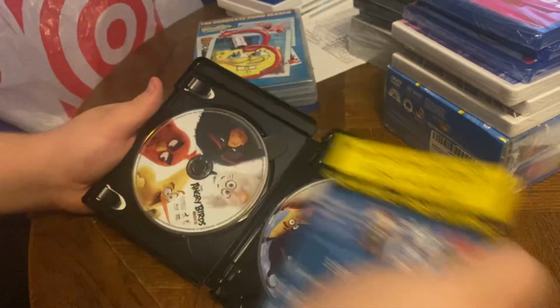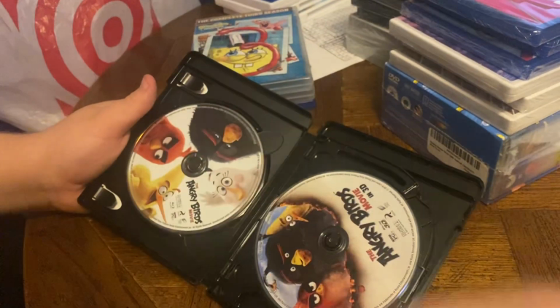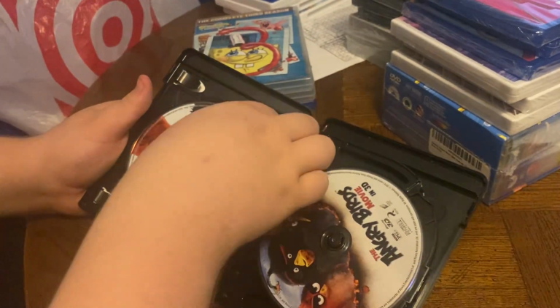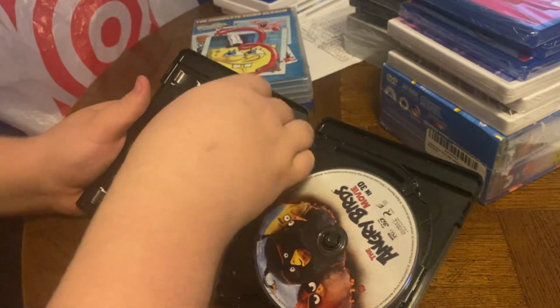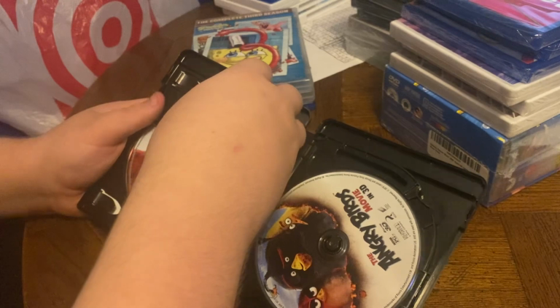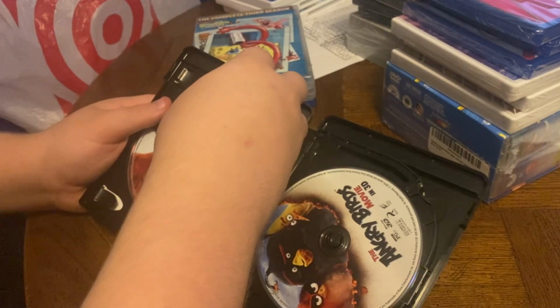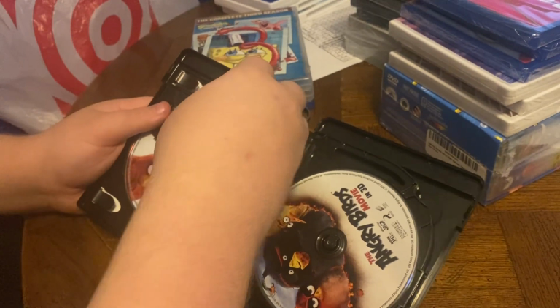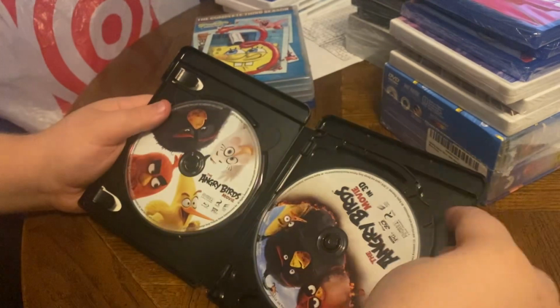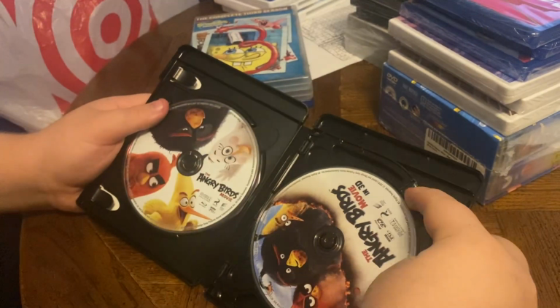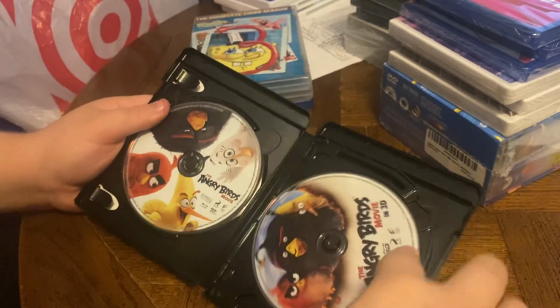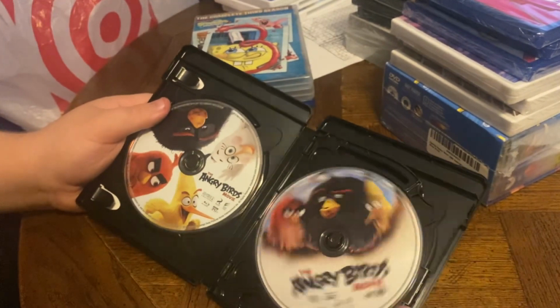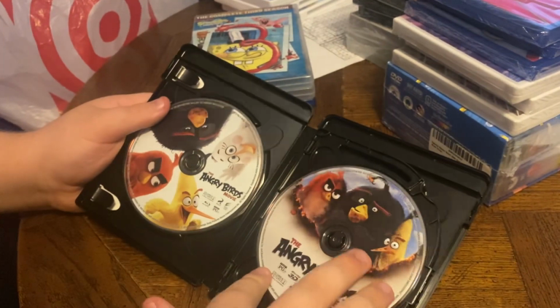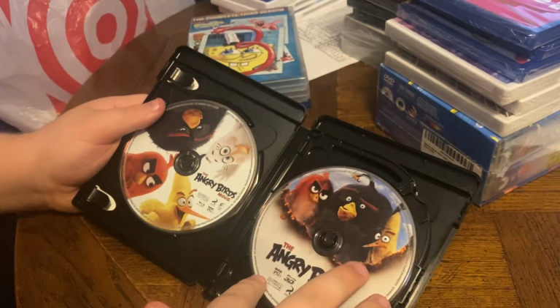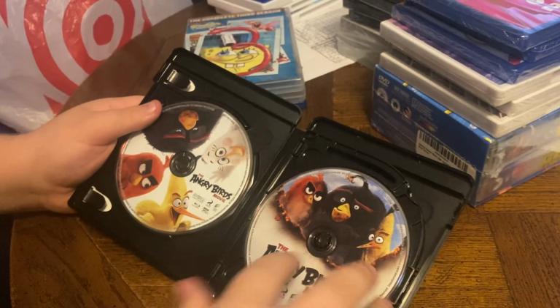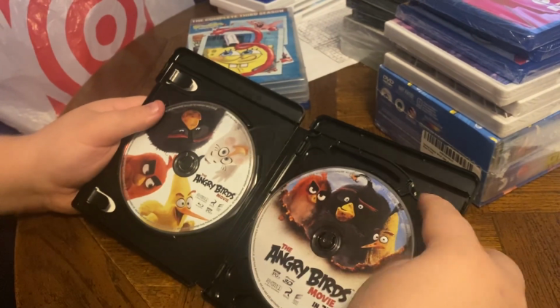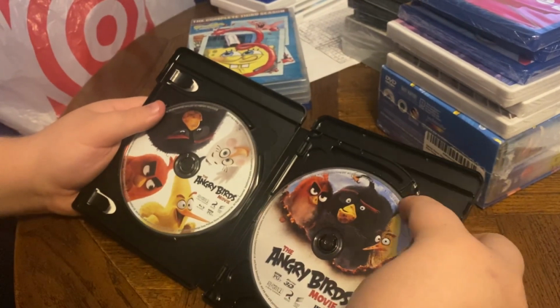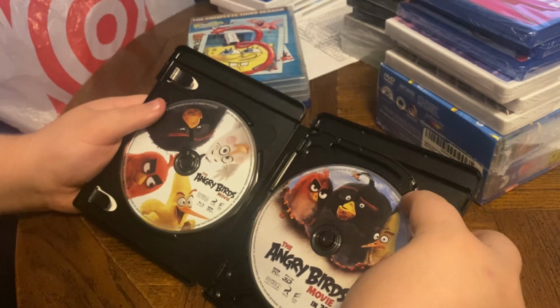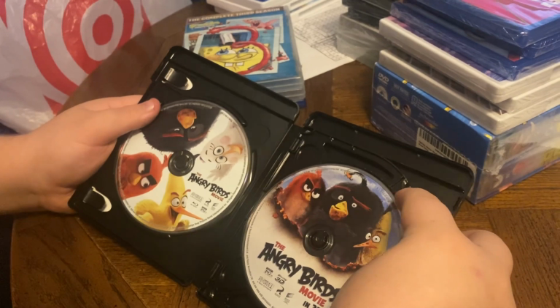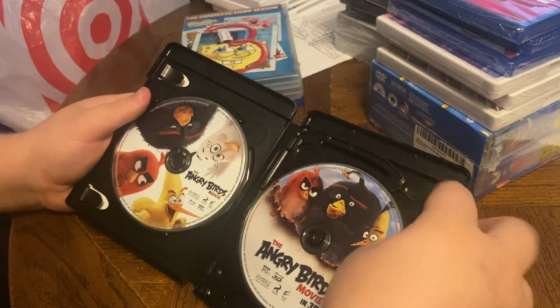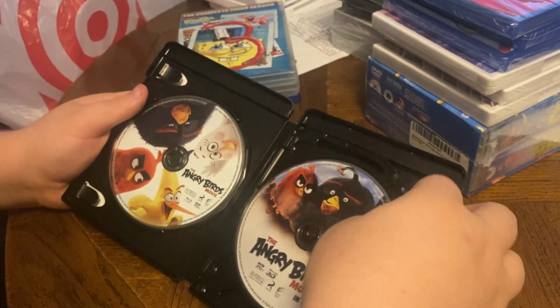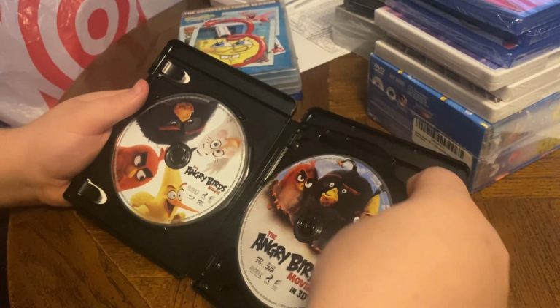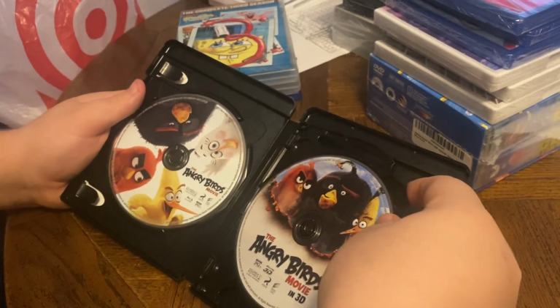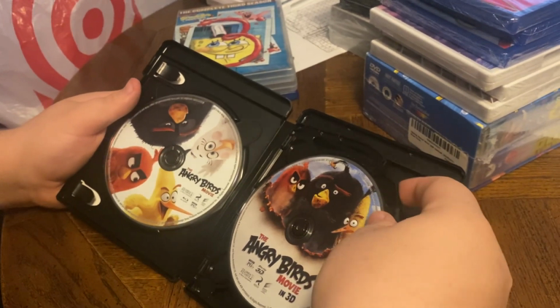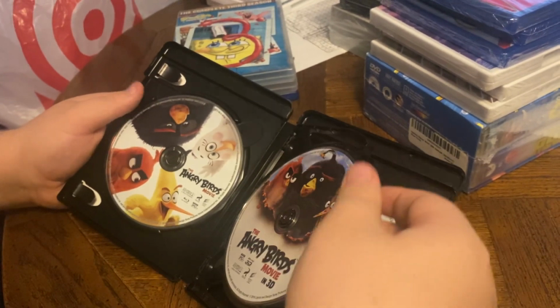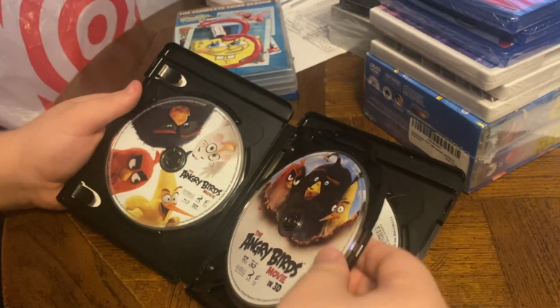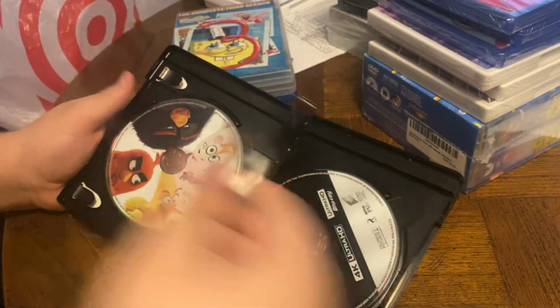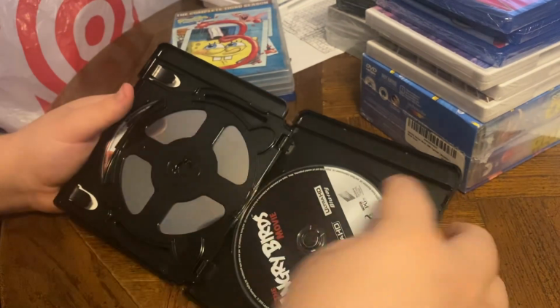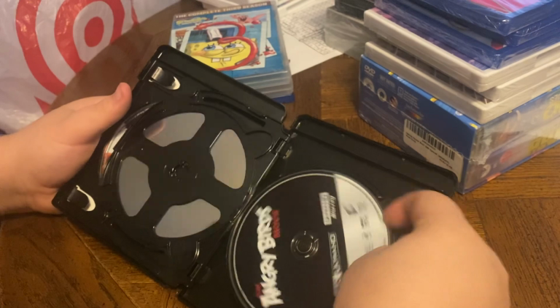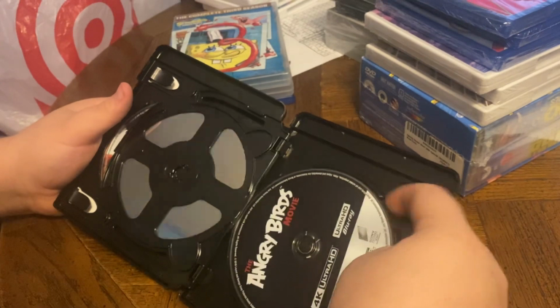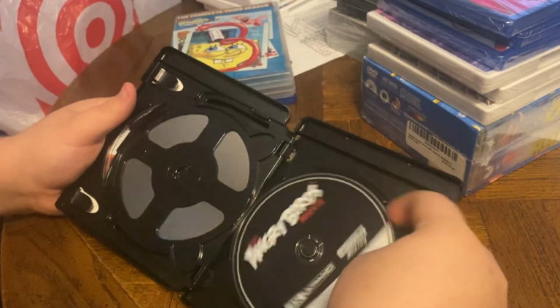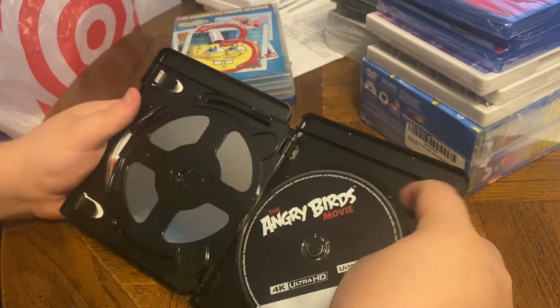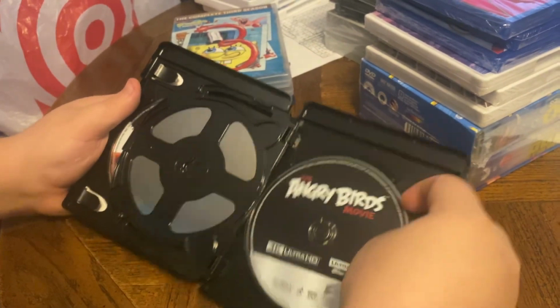There's our insert. A couple of really nice discs with nice artwork. Beautiful, huh, buddy? Yeah. Oh, is there one more behind there? There's three discs altogether.